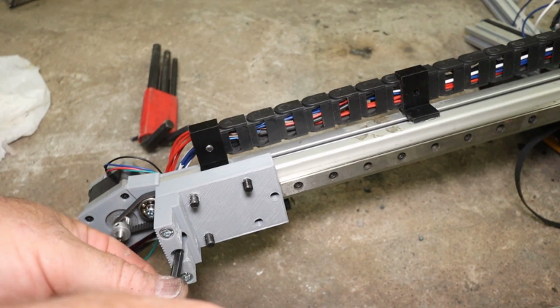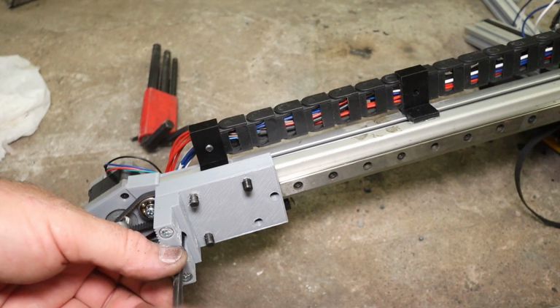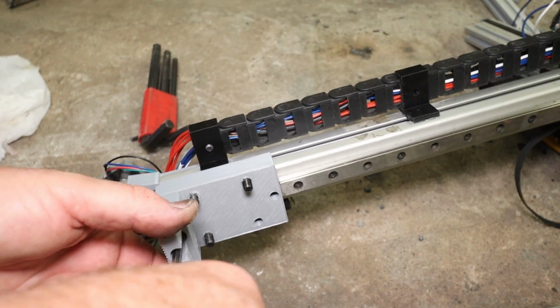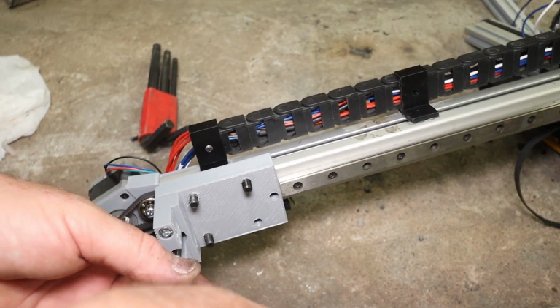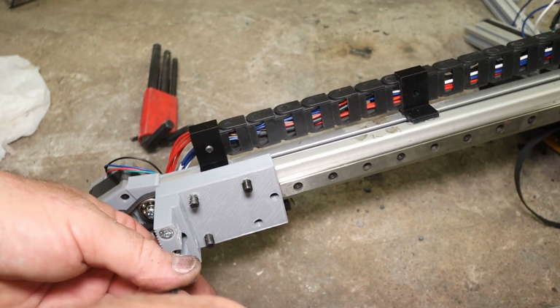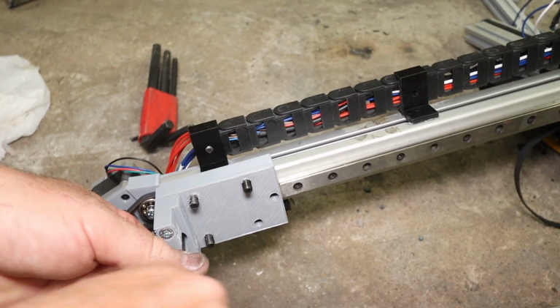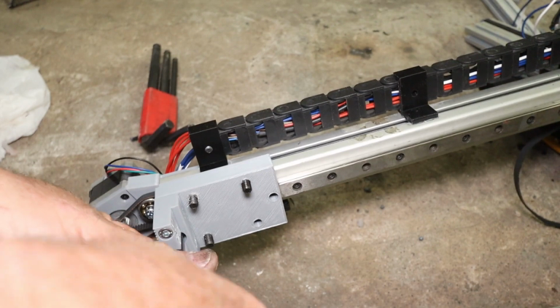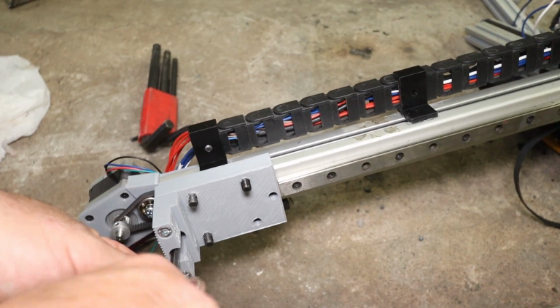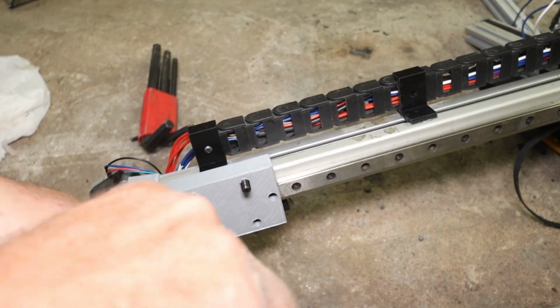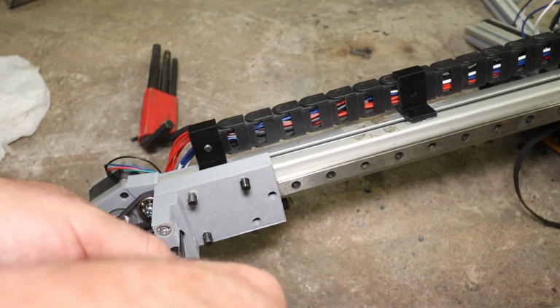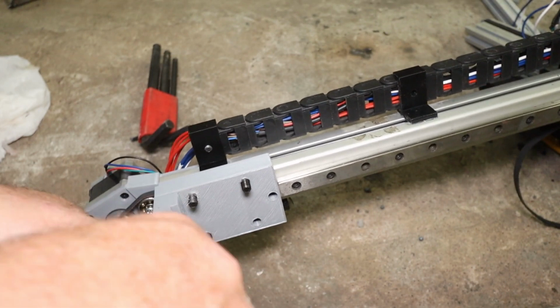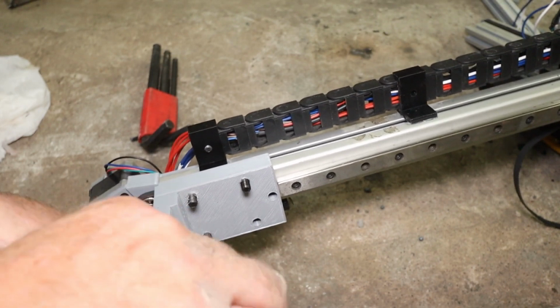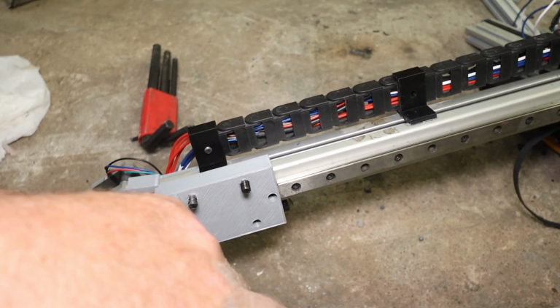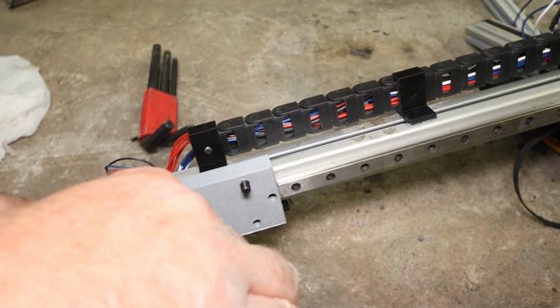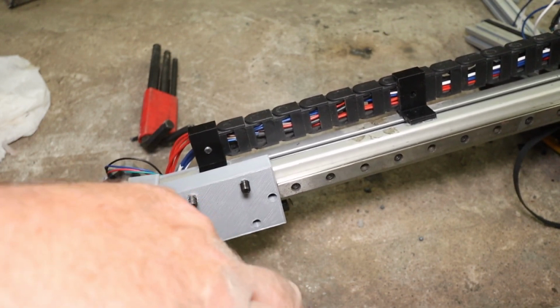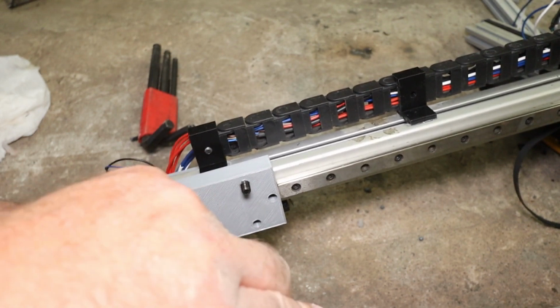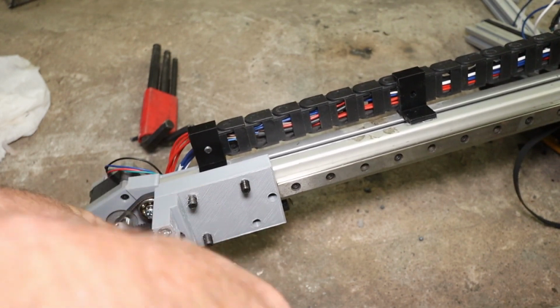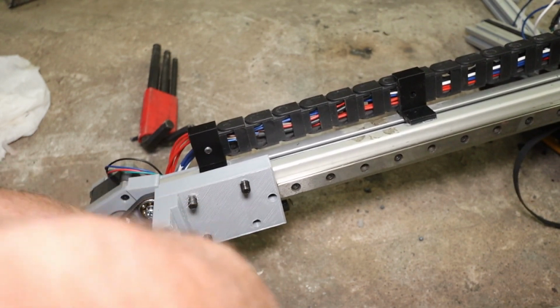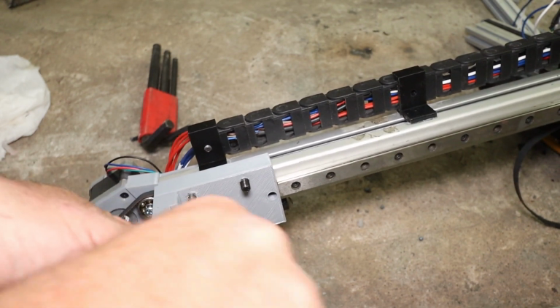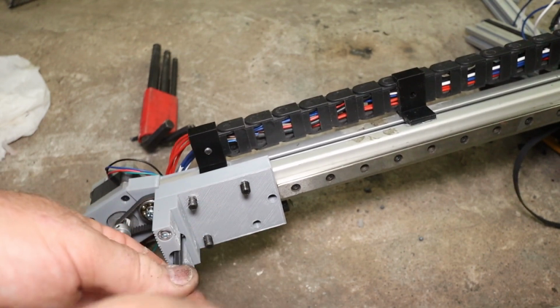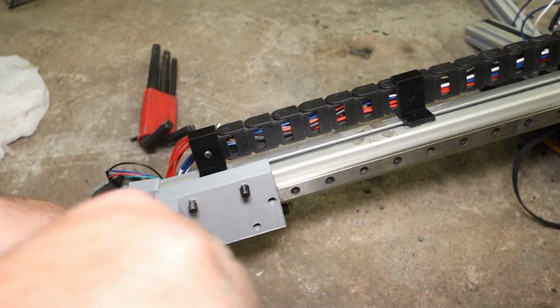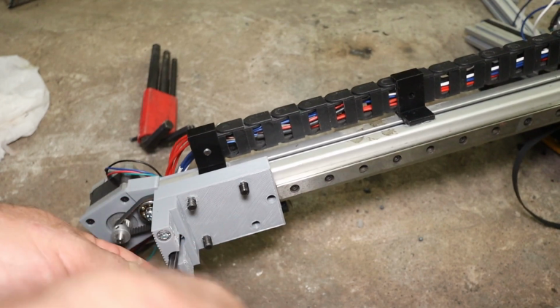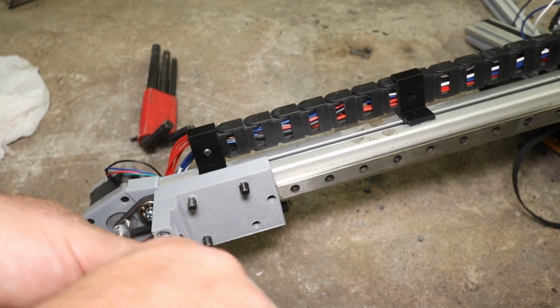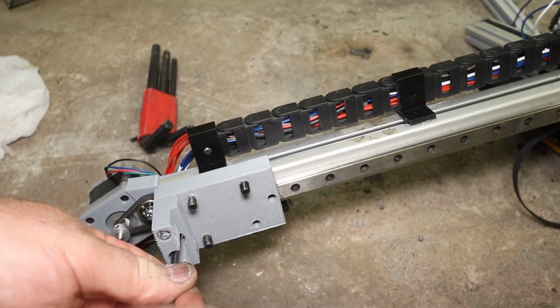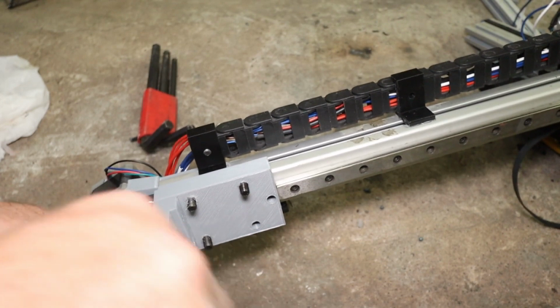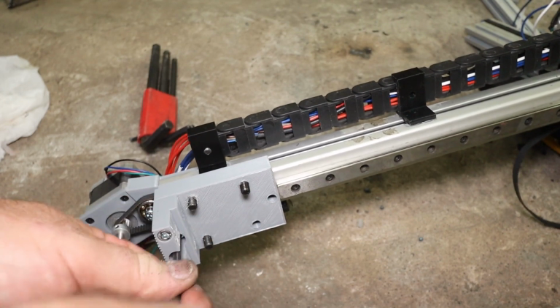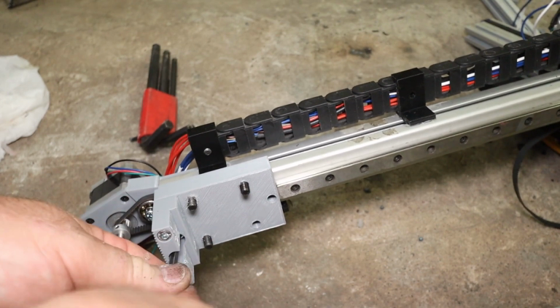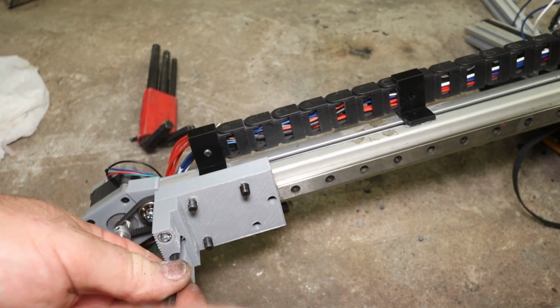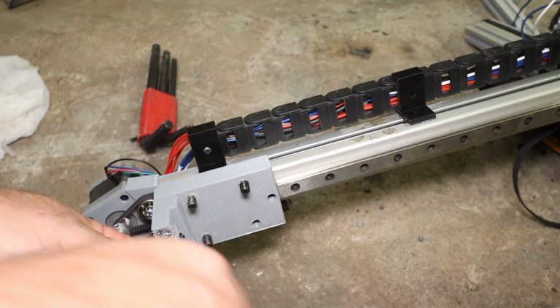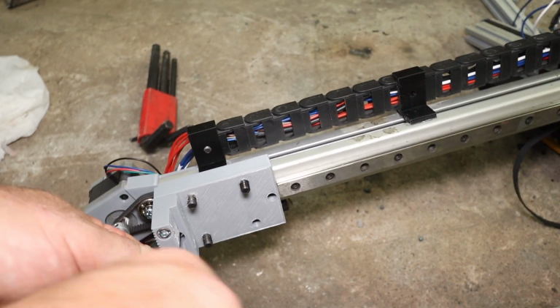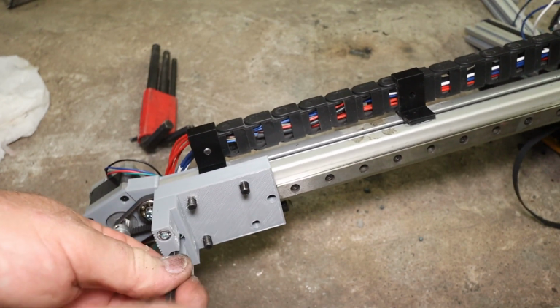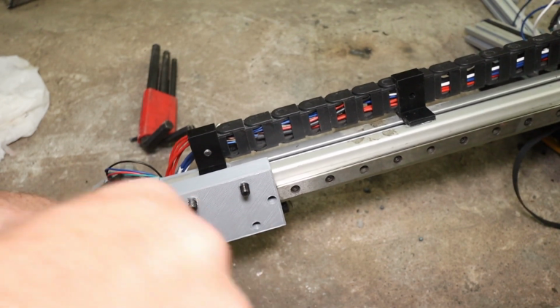There are quite a few grey parts still used, and now there is a black spool of PLA. It's all done in PLA.